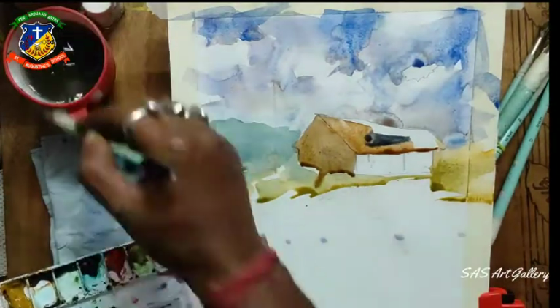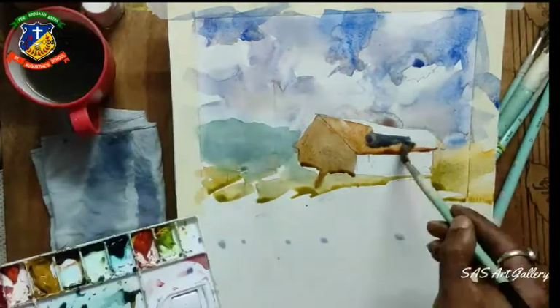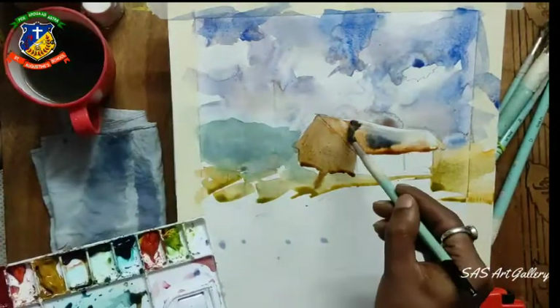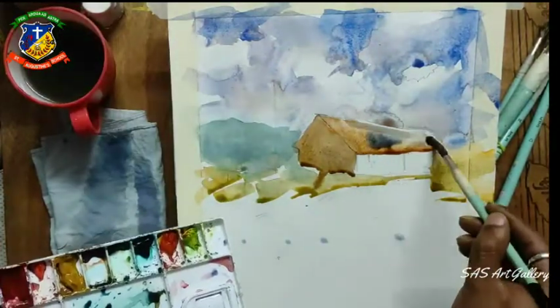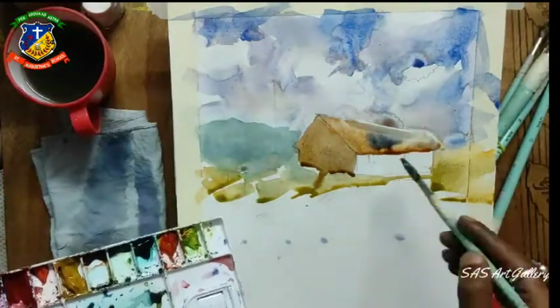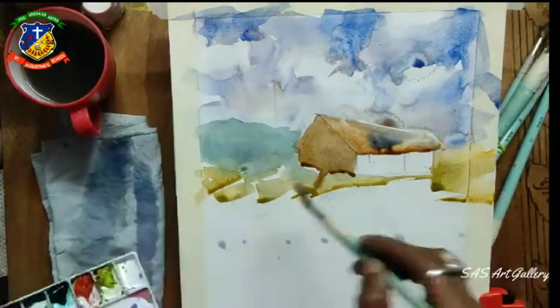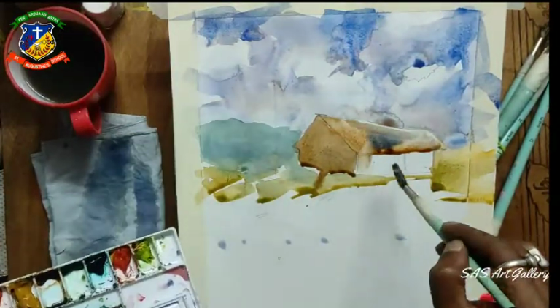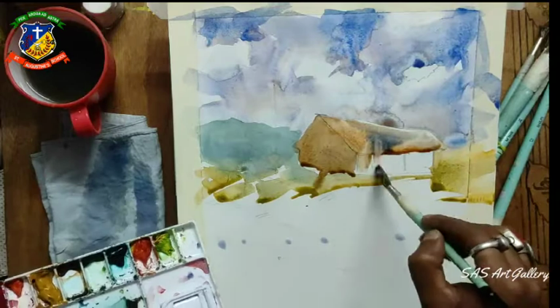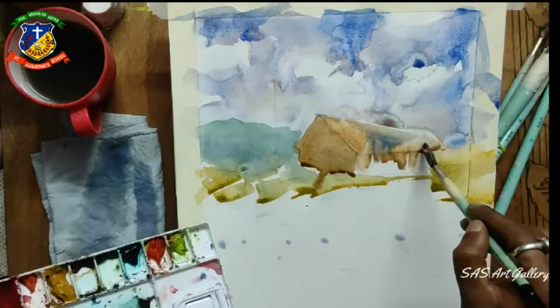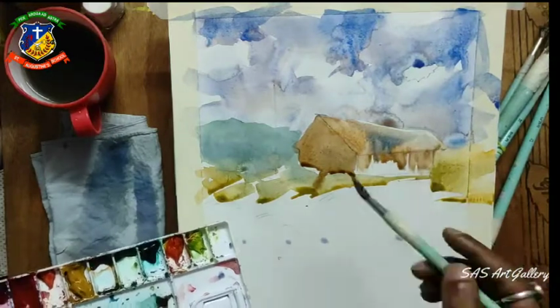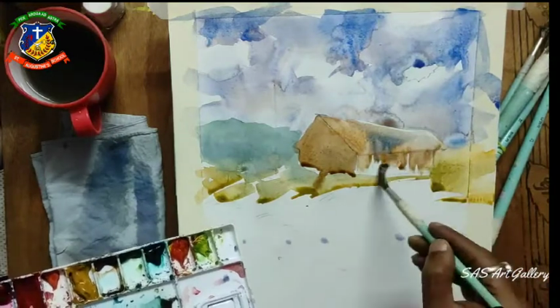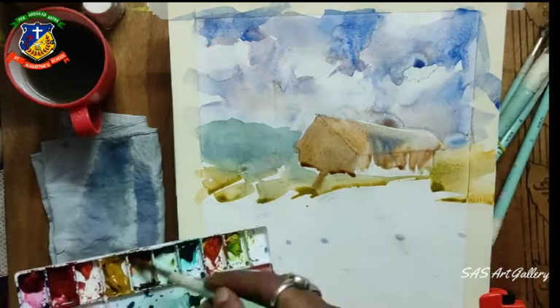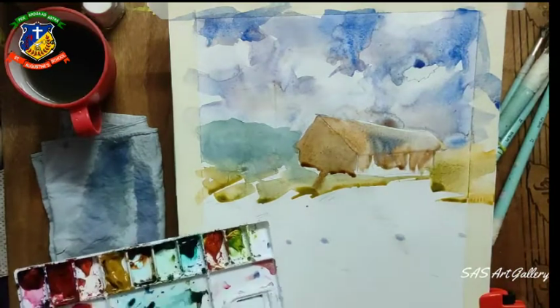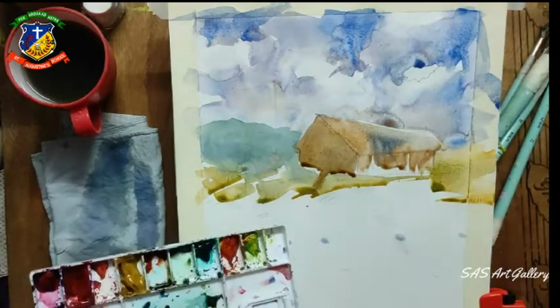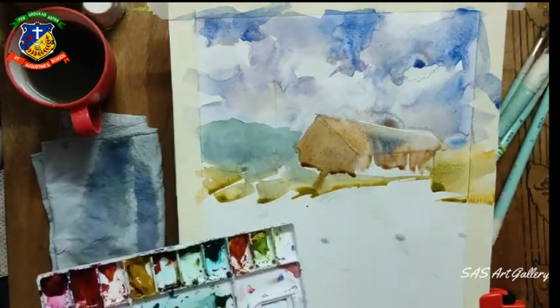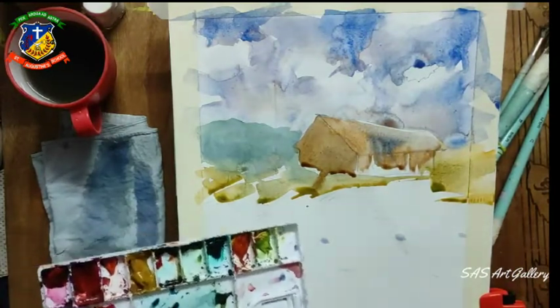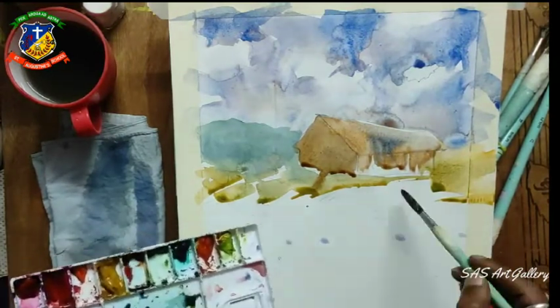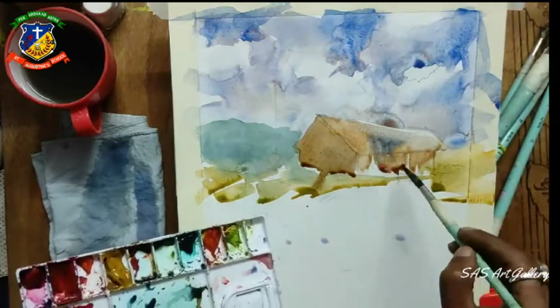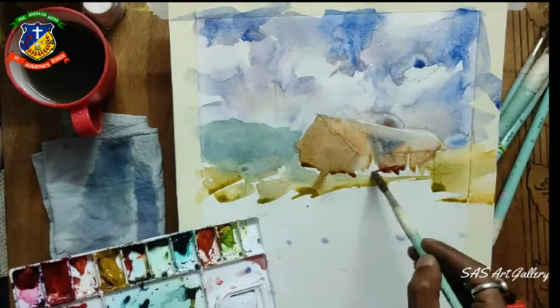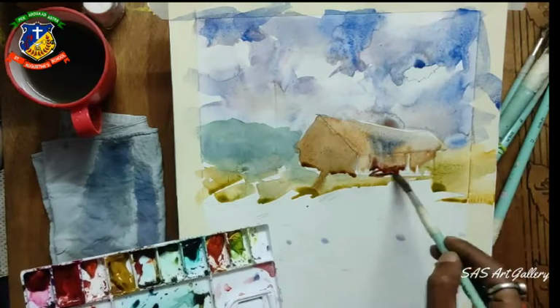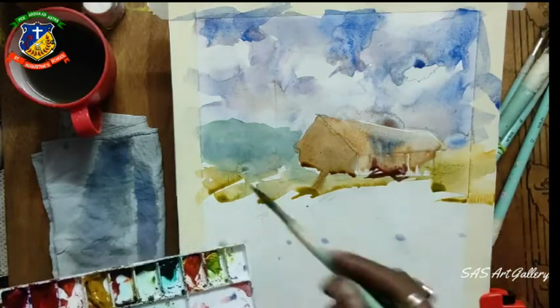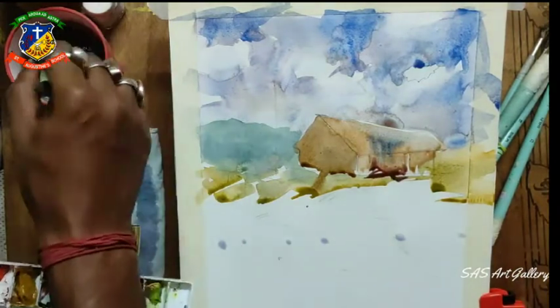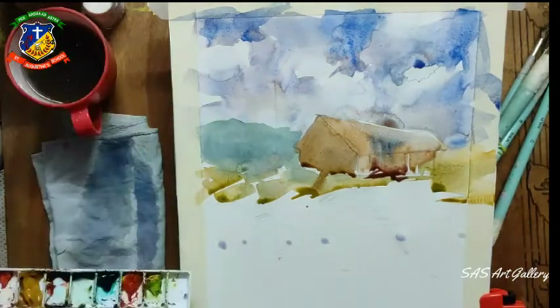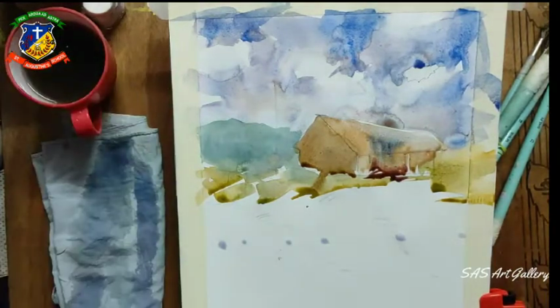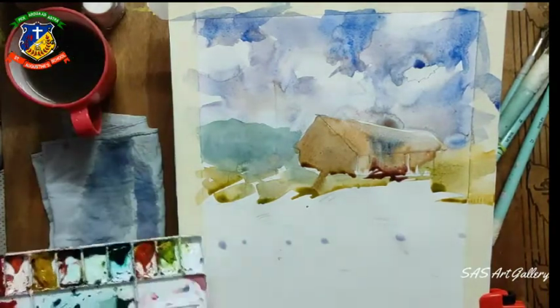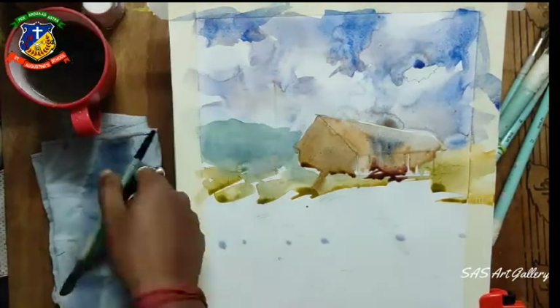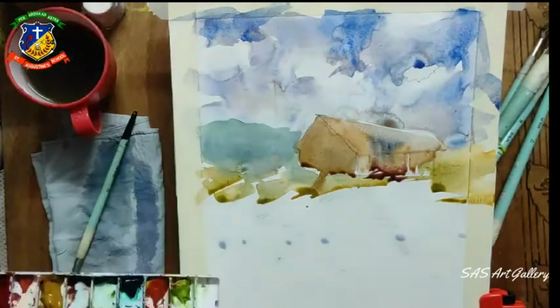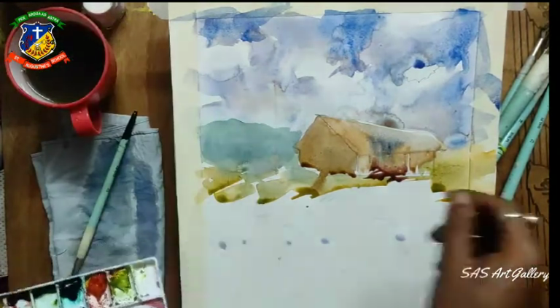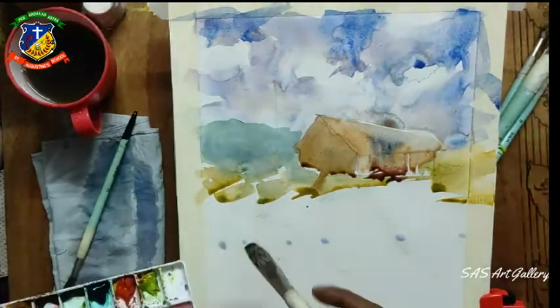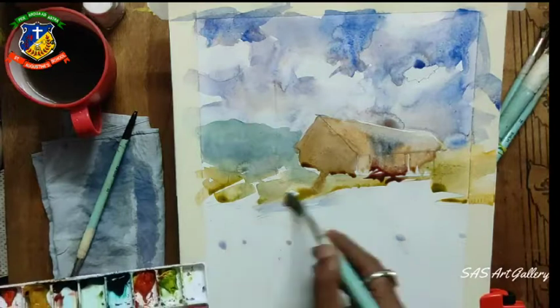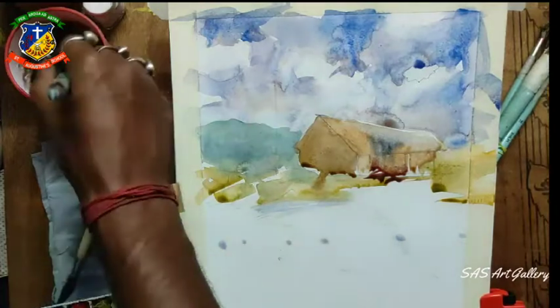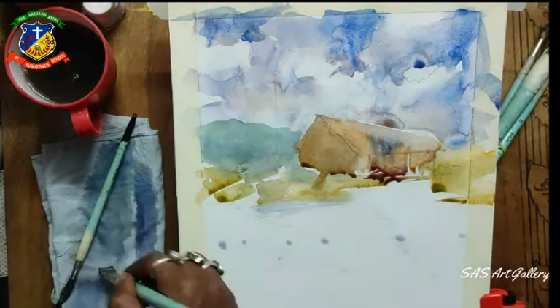The second layer is a more lighter part of the painting, and you can see that the heart is colored. I am using yellow ochre, a little bit of pine green, and brown sienna.